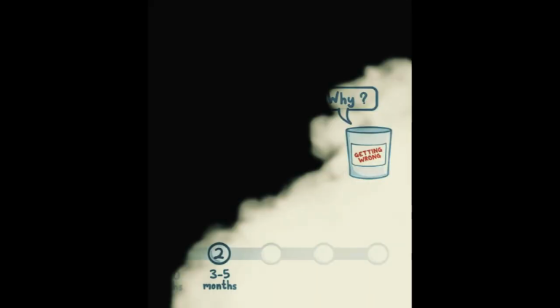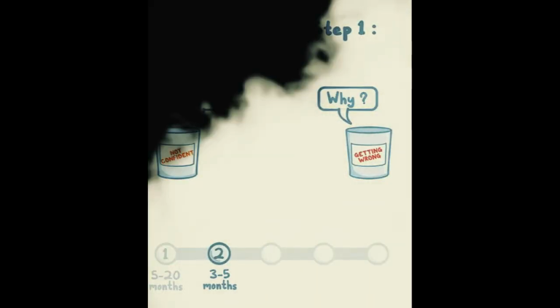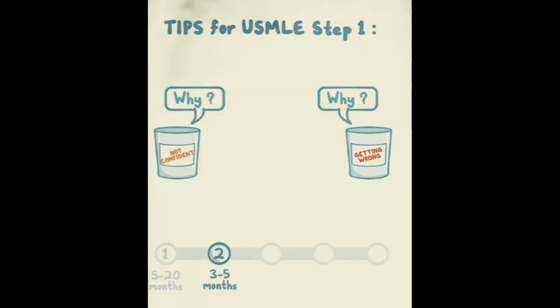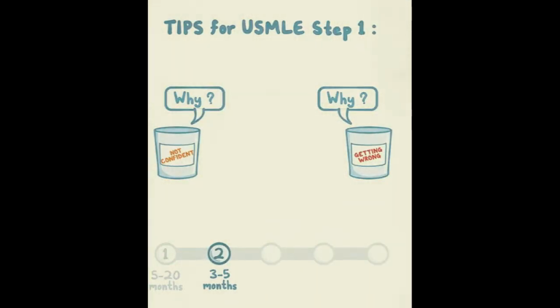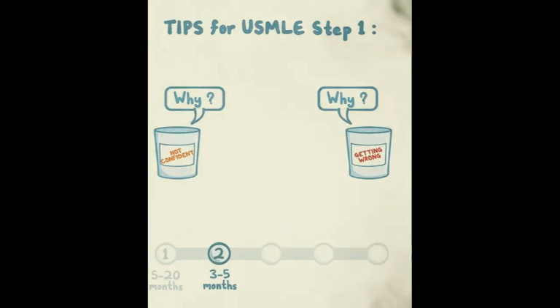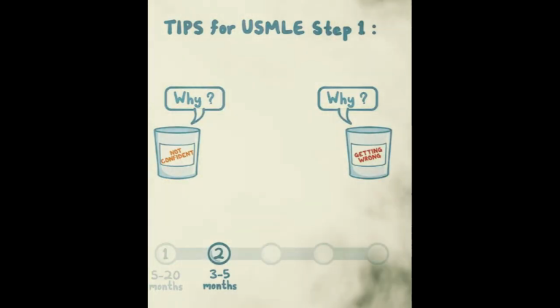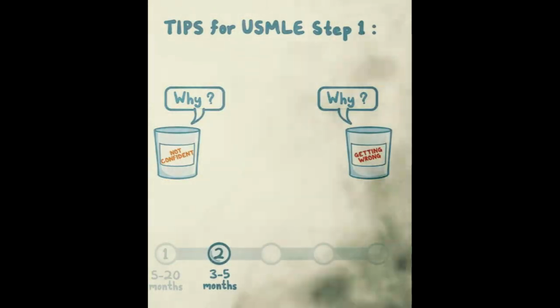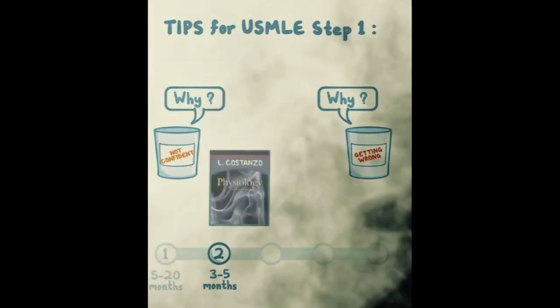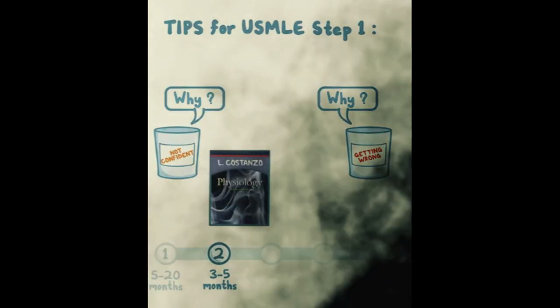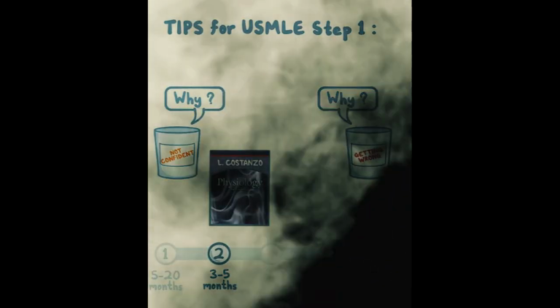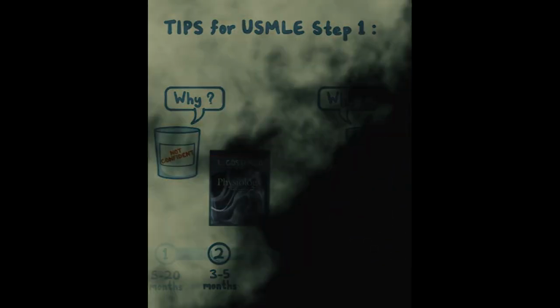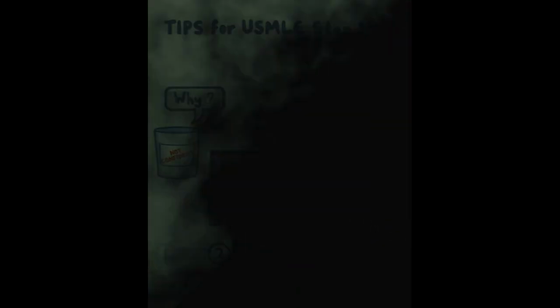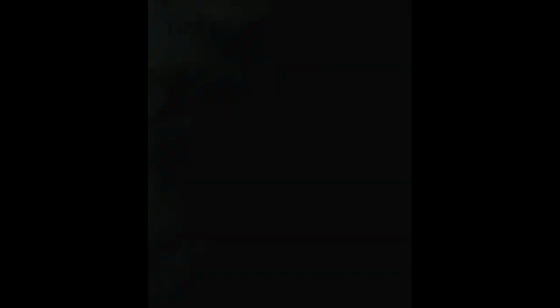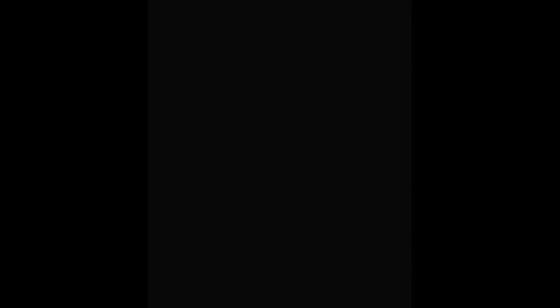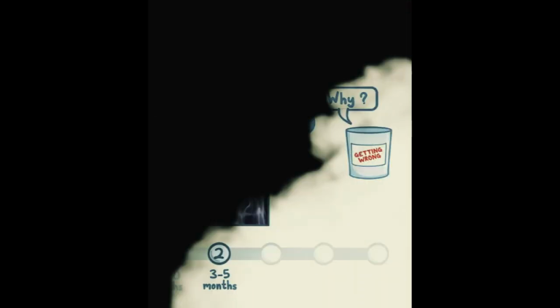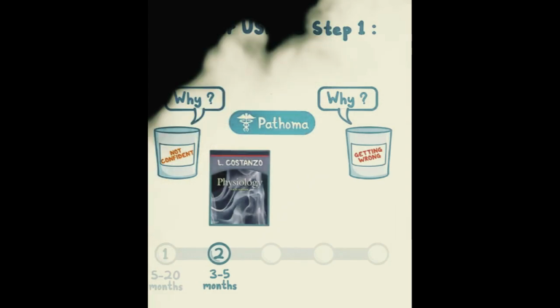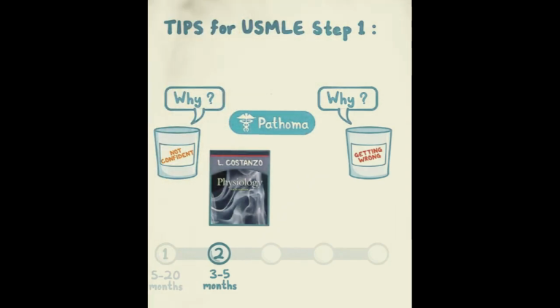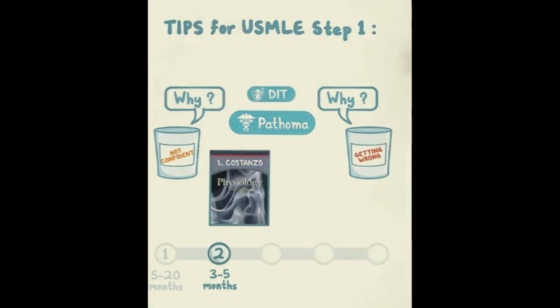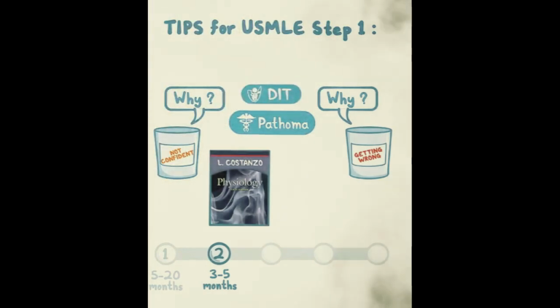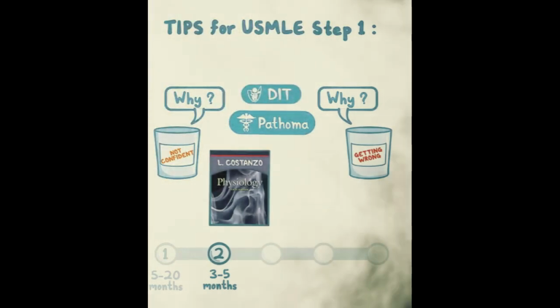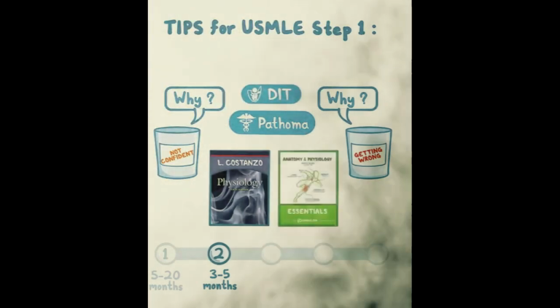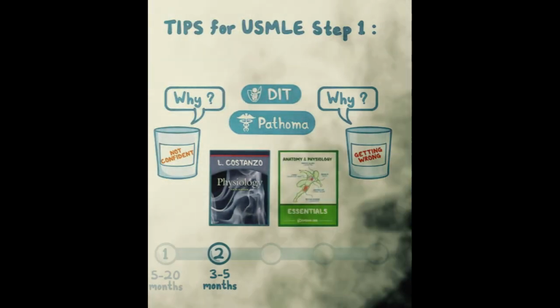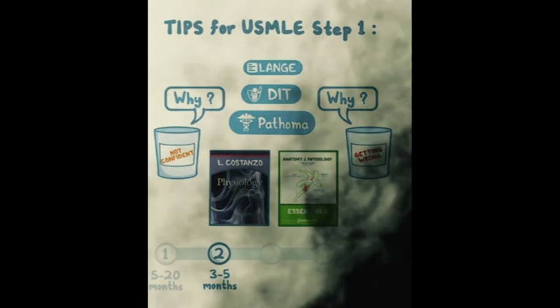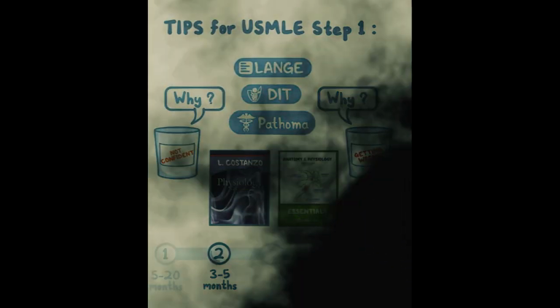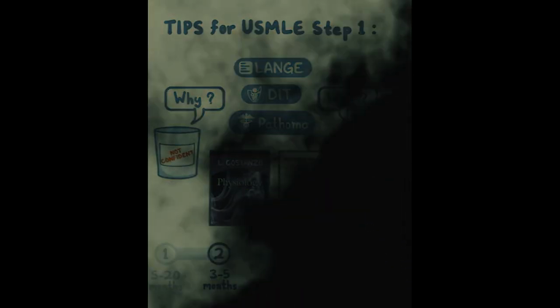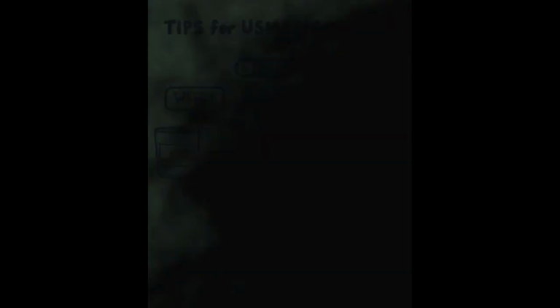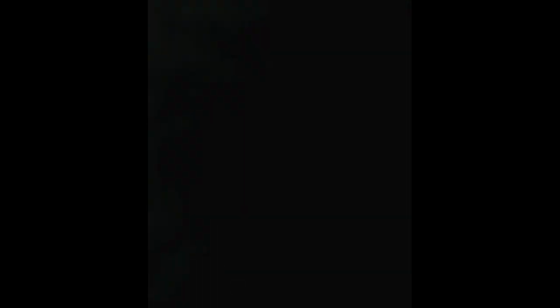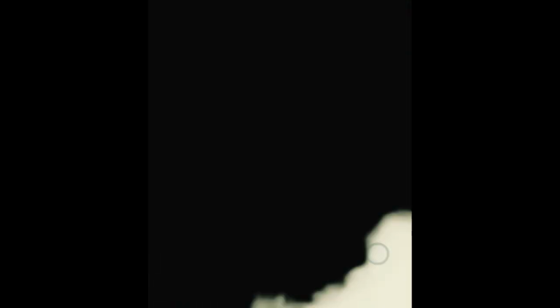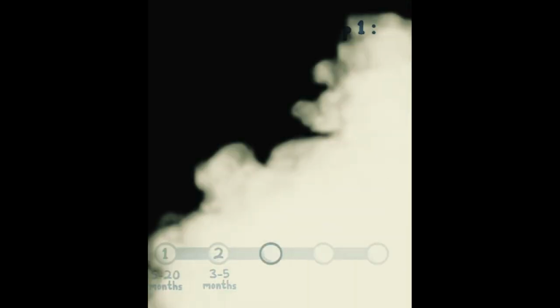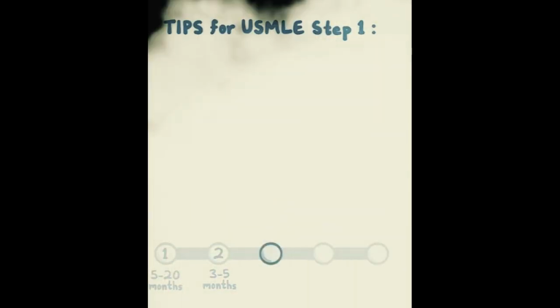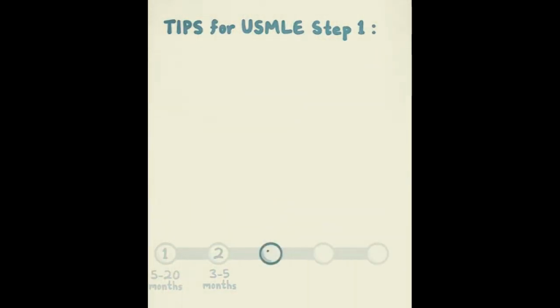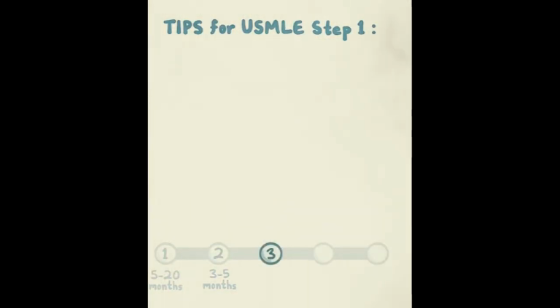The classic learning resources you're familiar with include Costanzo for physiology, Pathoma for pathophysiology, DIT, high-yield books, and Lang flashcards — whatever you need to fill in the gaps.